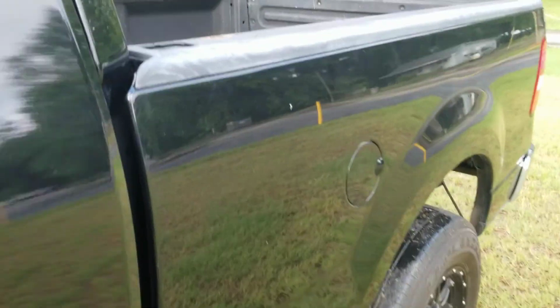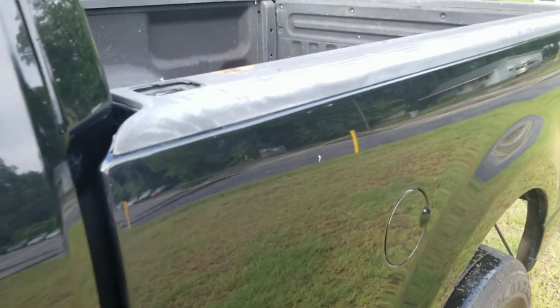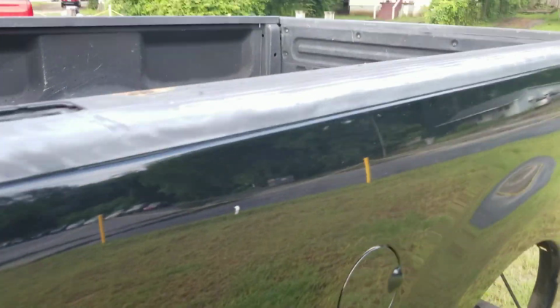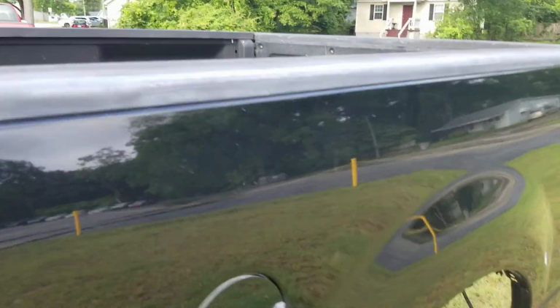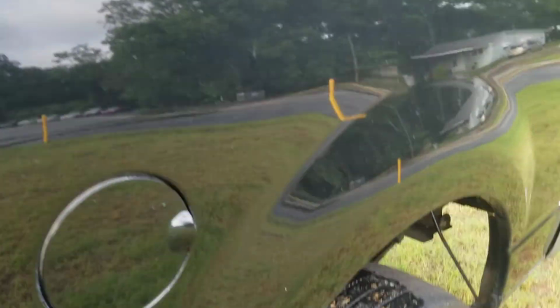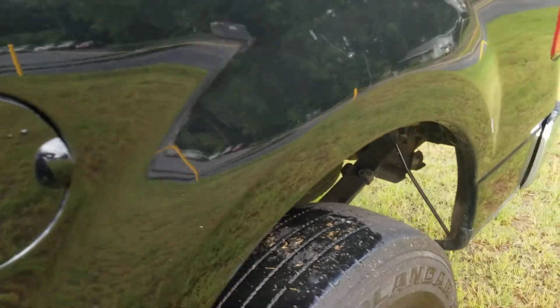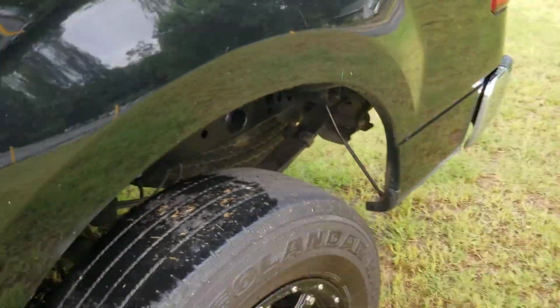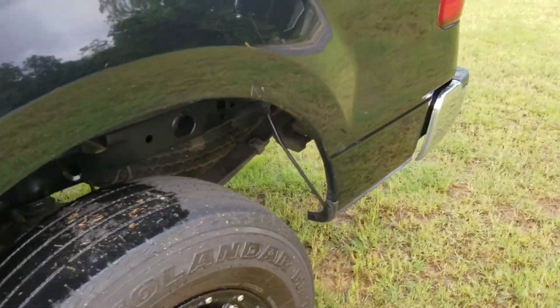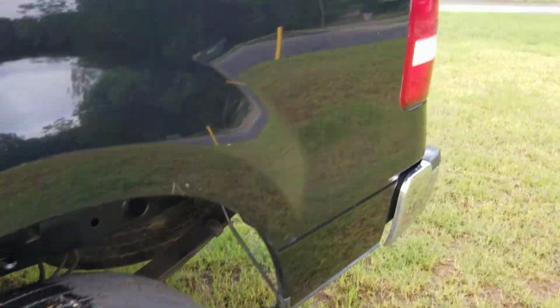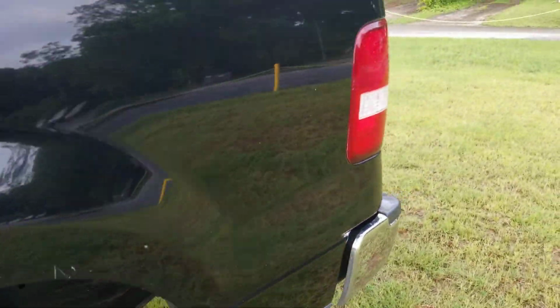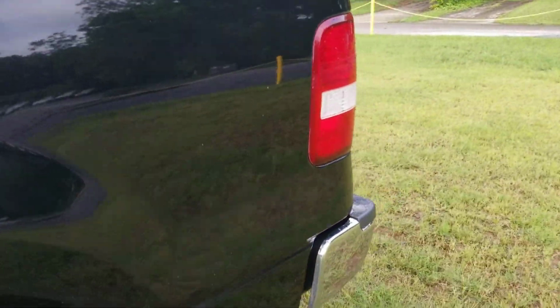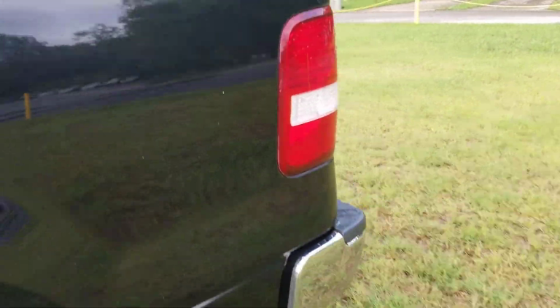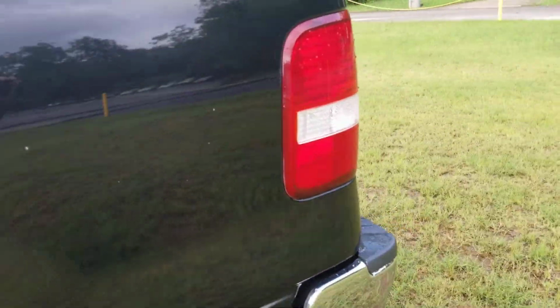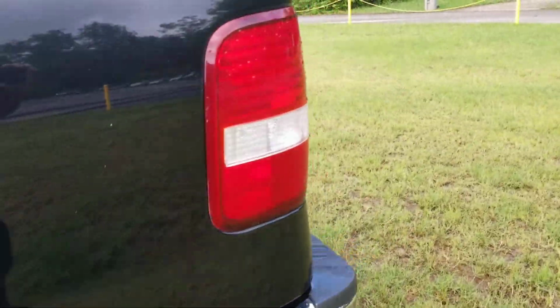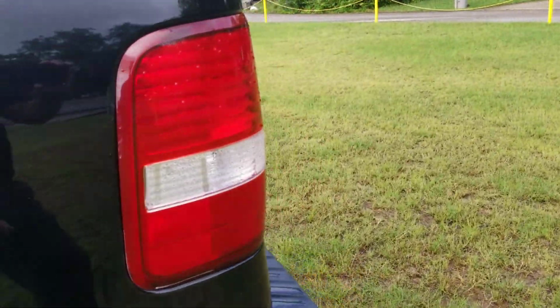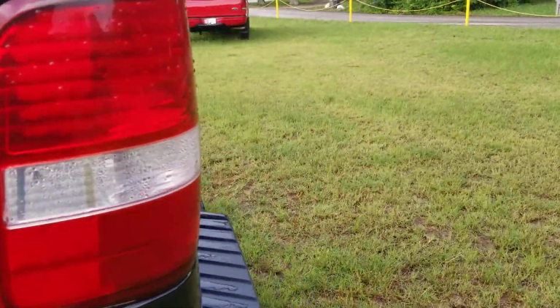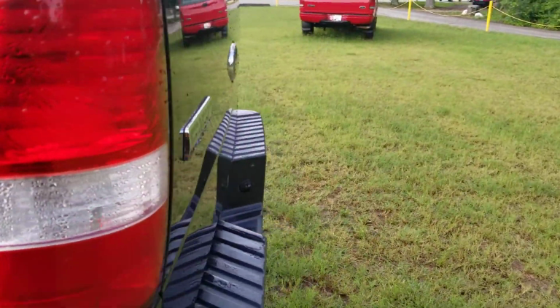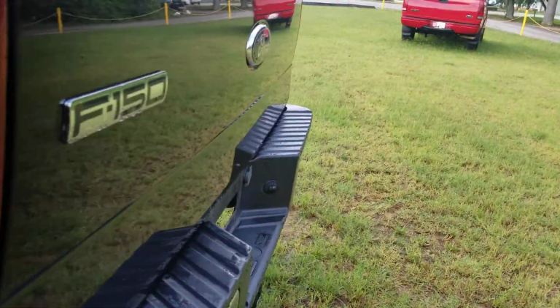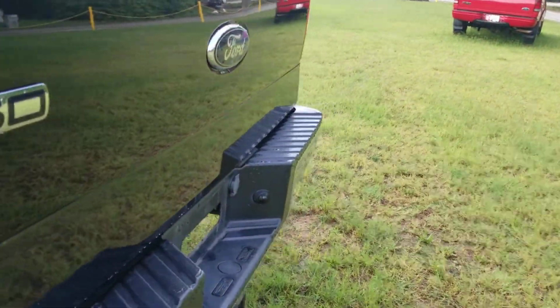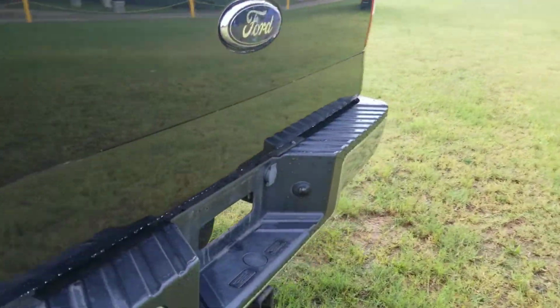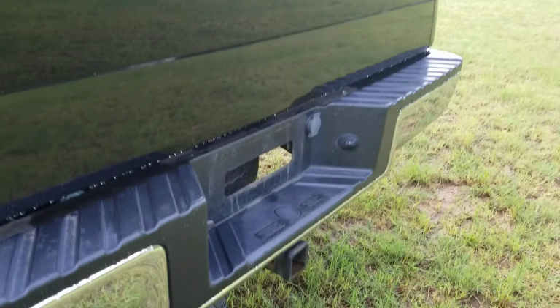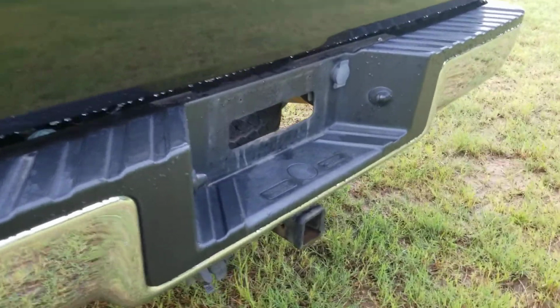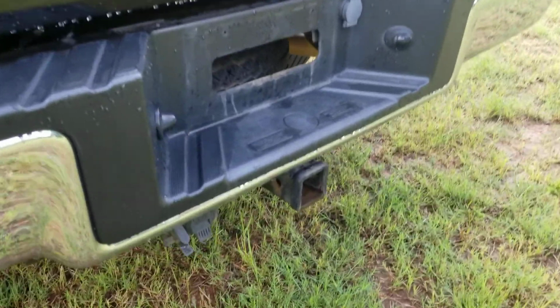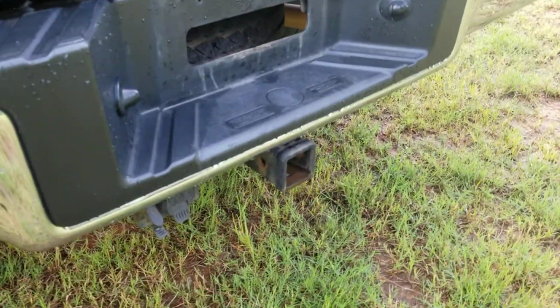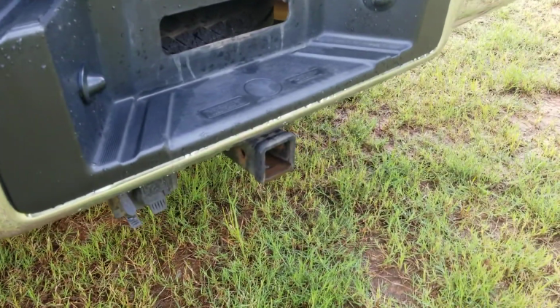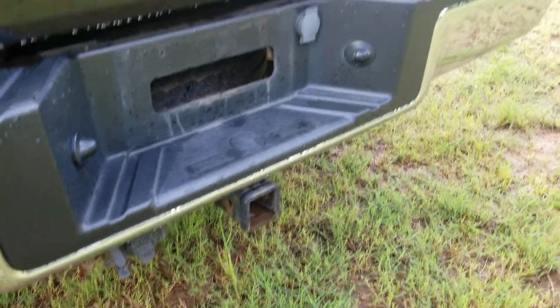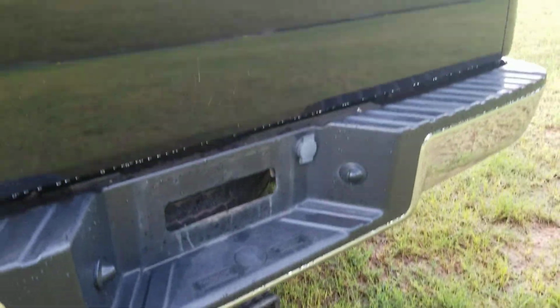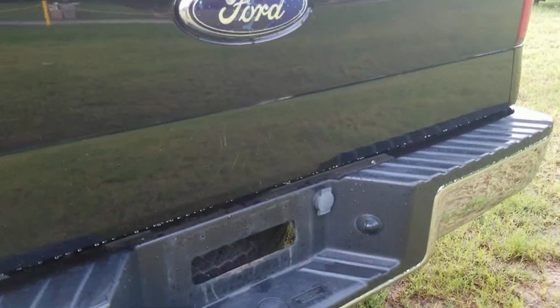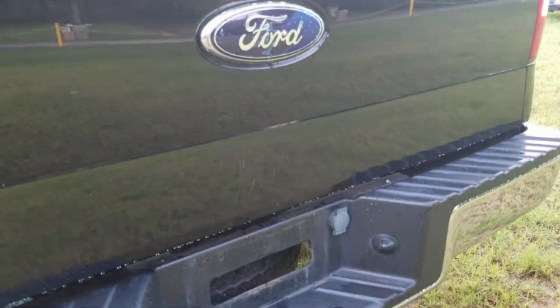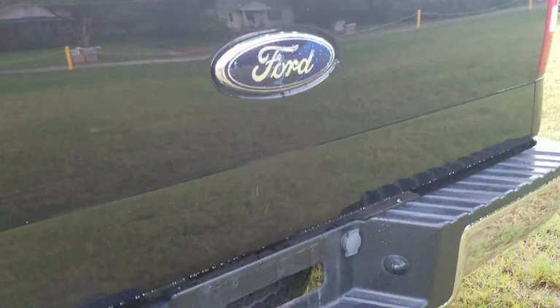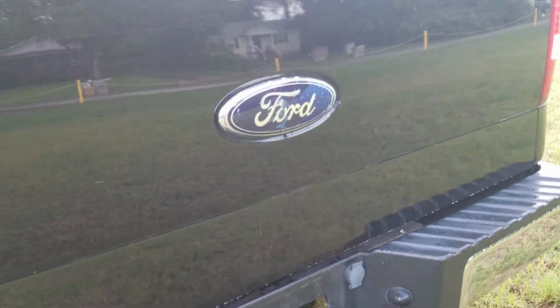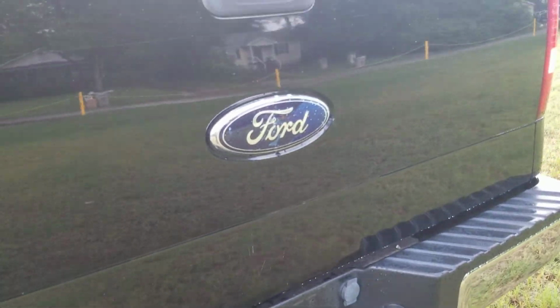Taking a look all the way around the truck — for the money, you cannot beat it, I promise you. Take a look at the tow package right there, so if you're going to be towing, you'll be in good shape.